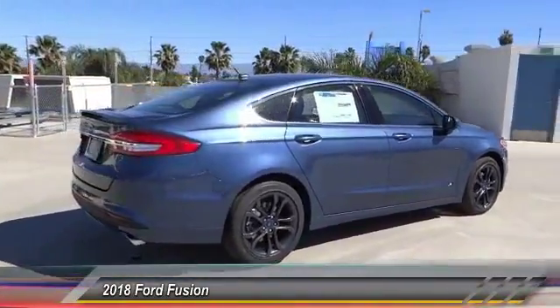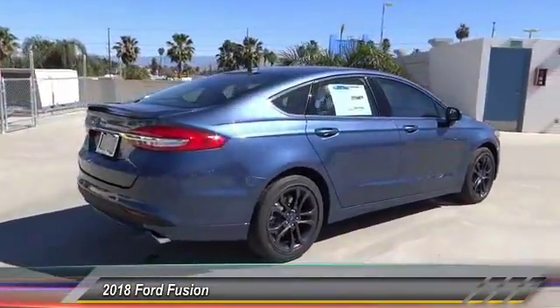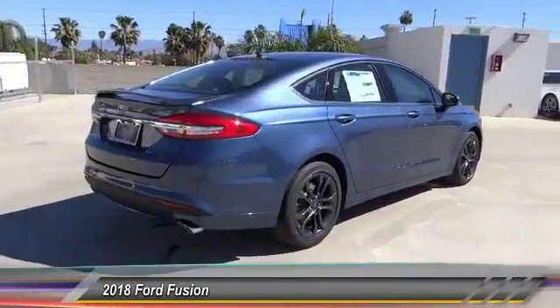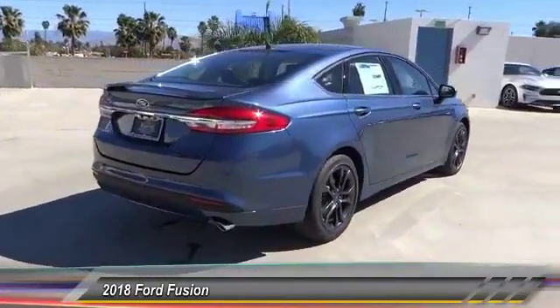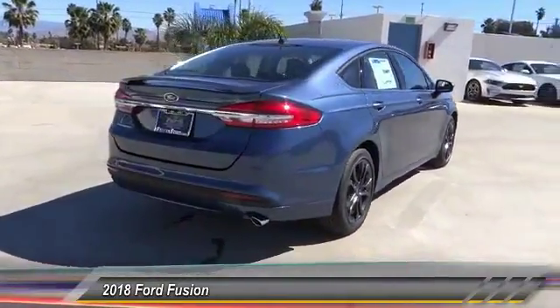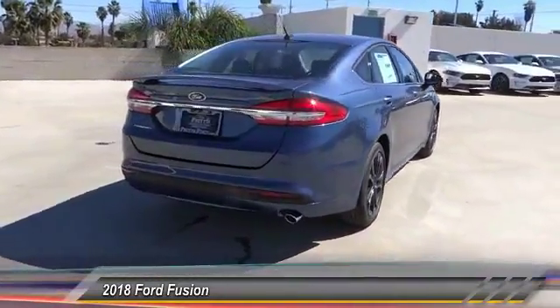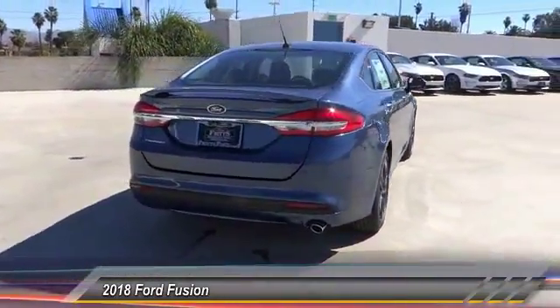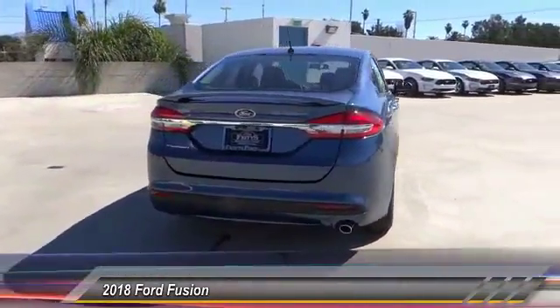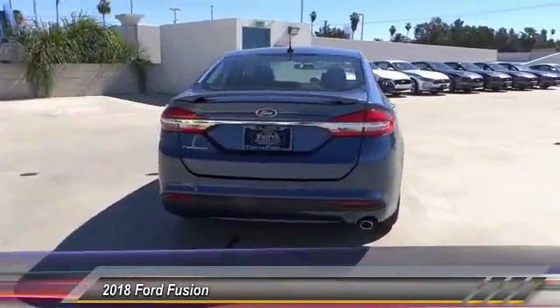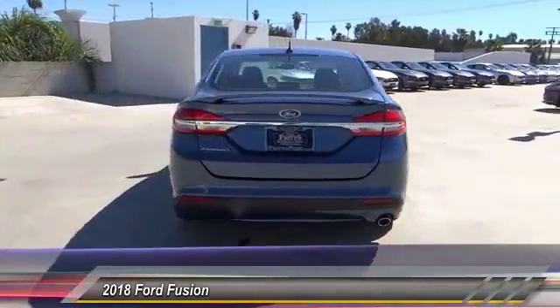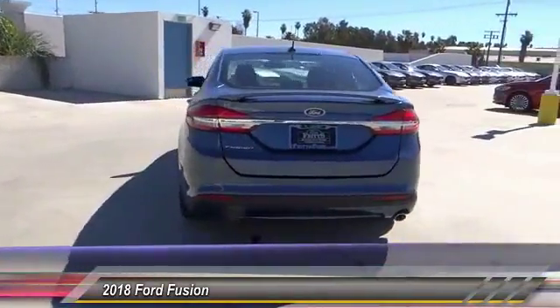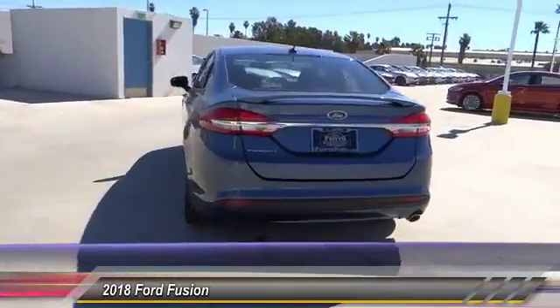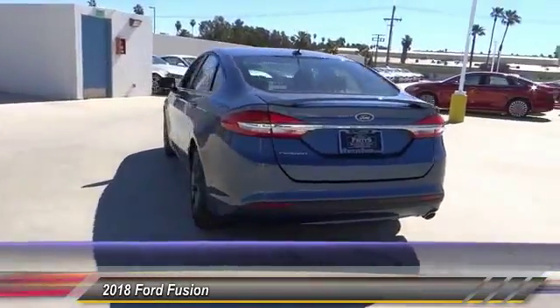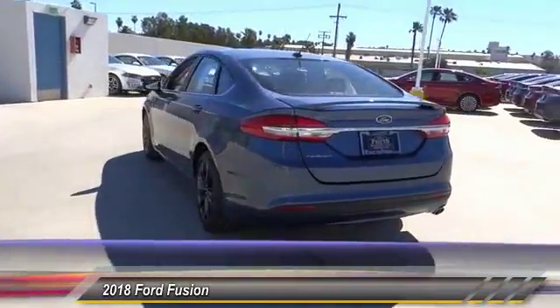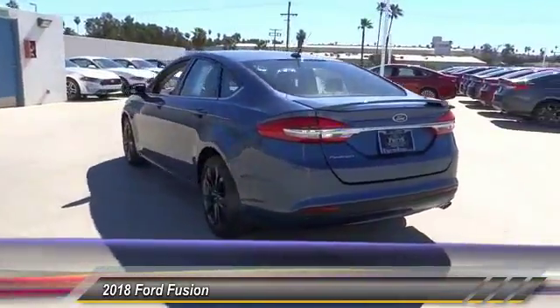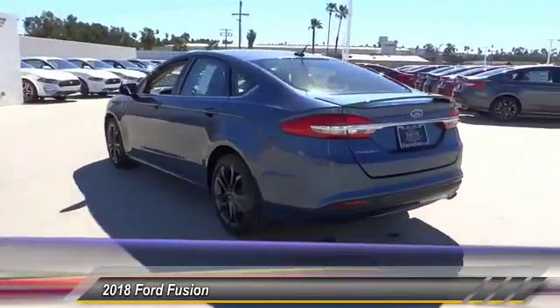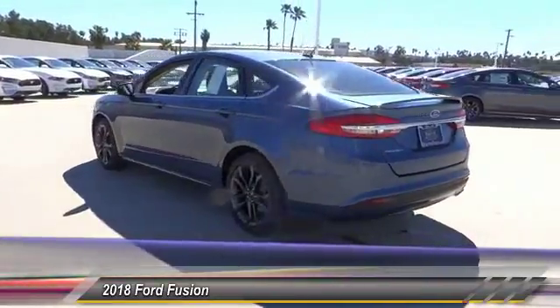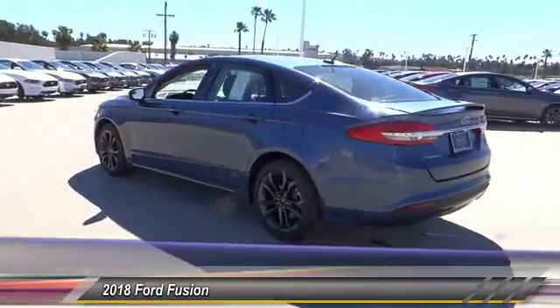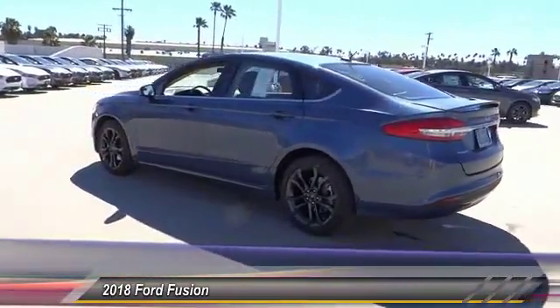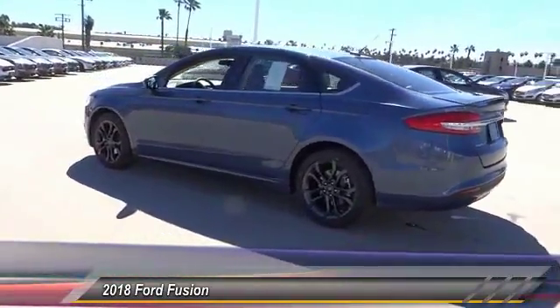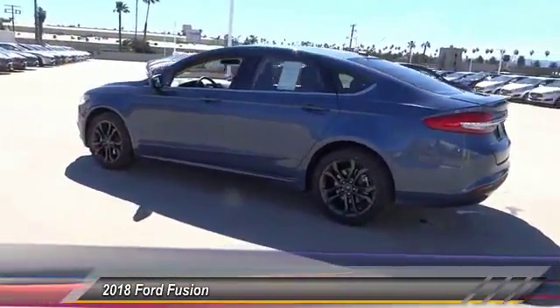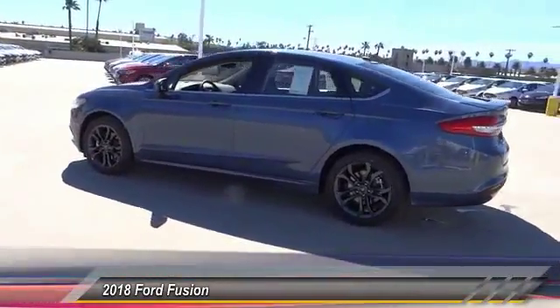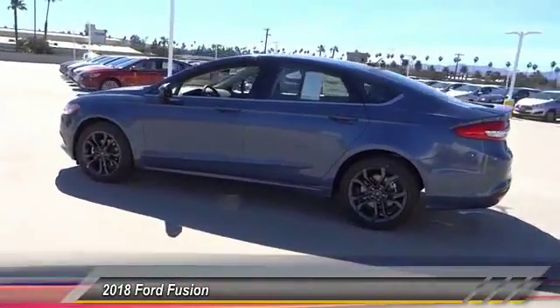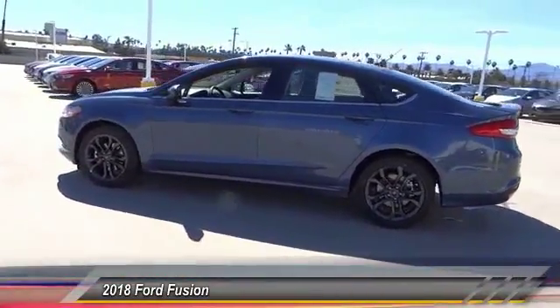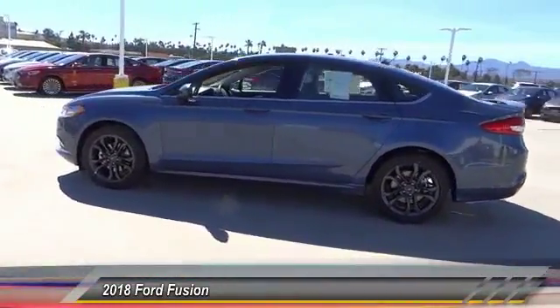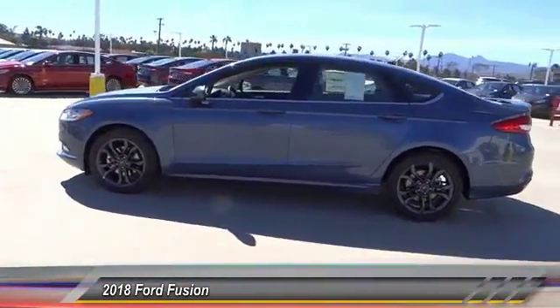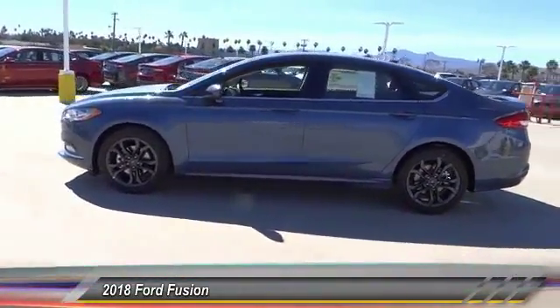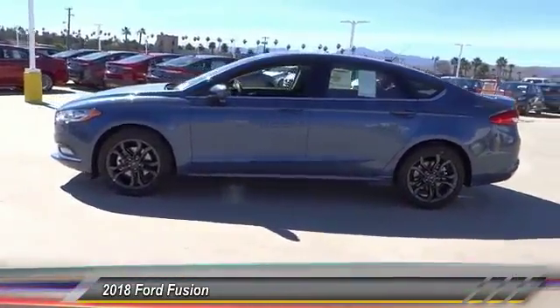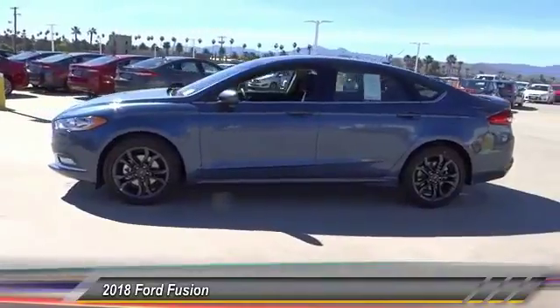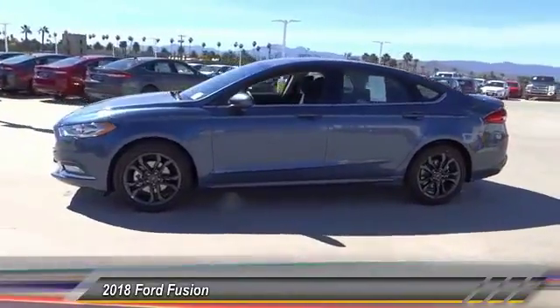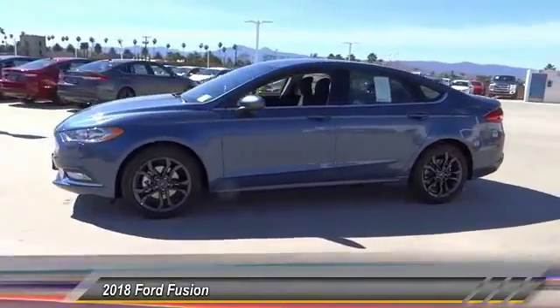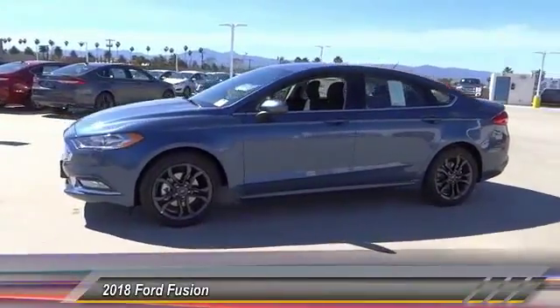Here are some of this vehicle's great options: anti-lock brakes, backup camera, Bluetooth, driver airbag, air conditioning, alloy wheels, cruise control, power locks, power windows, and CD player.